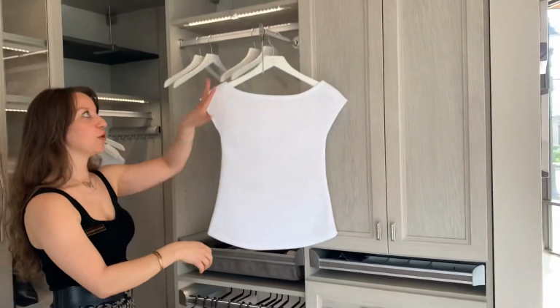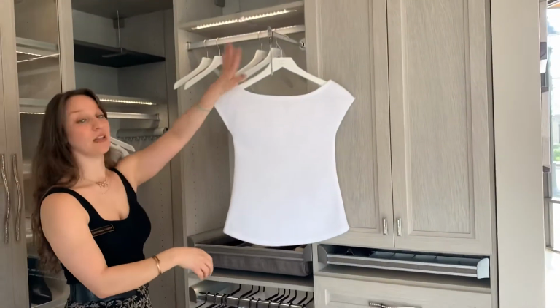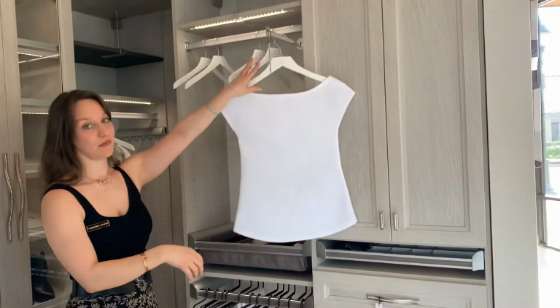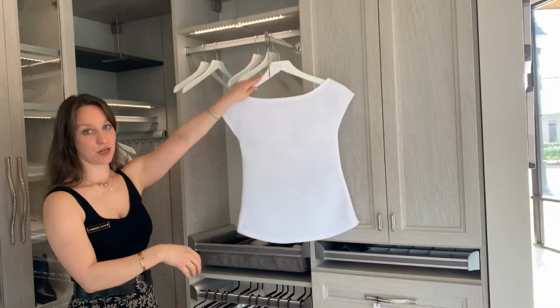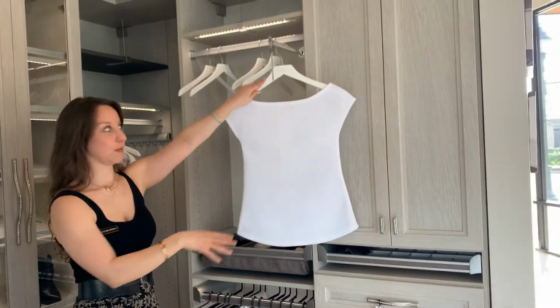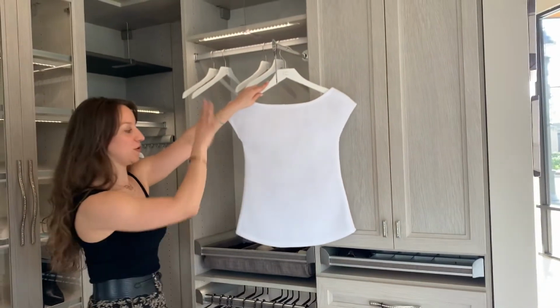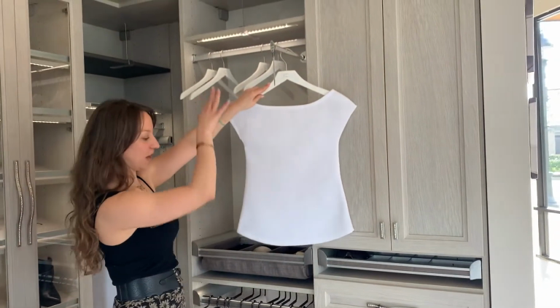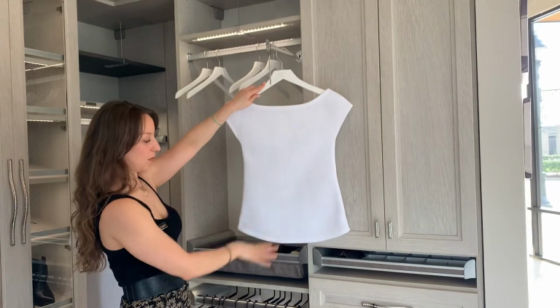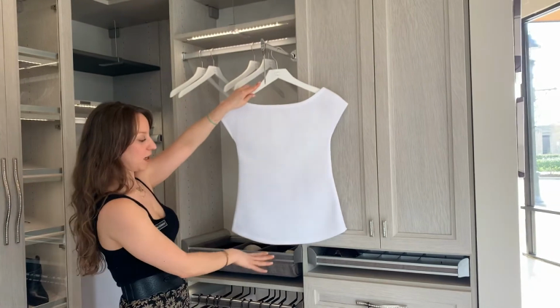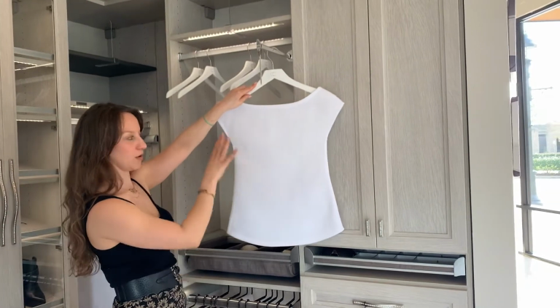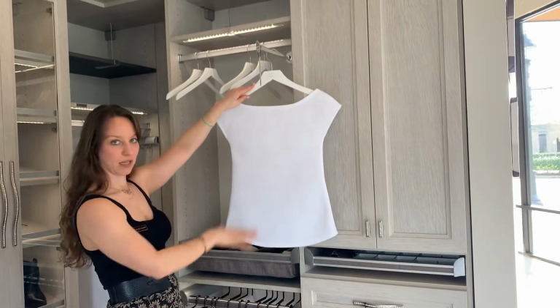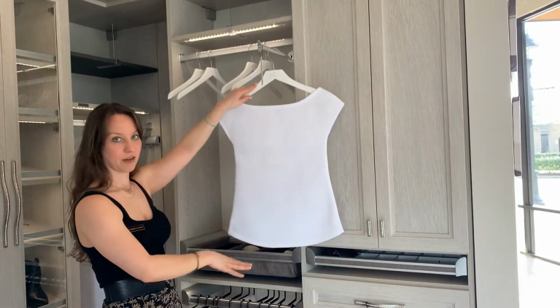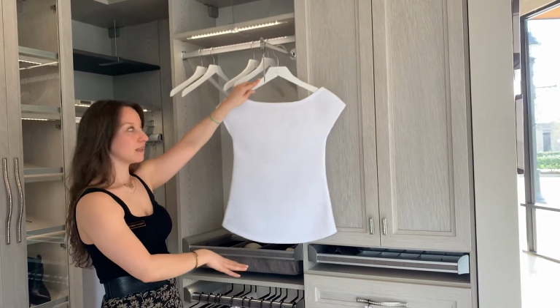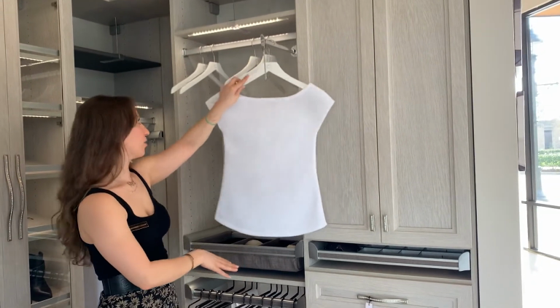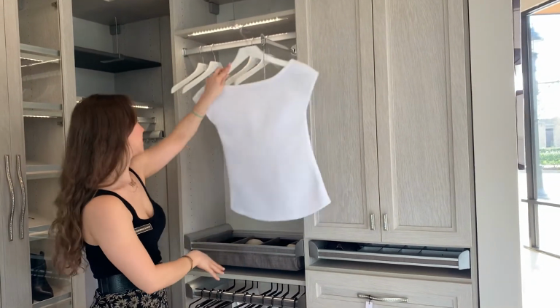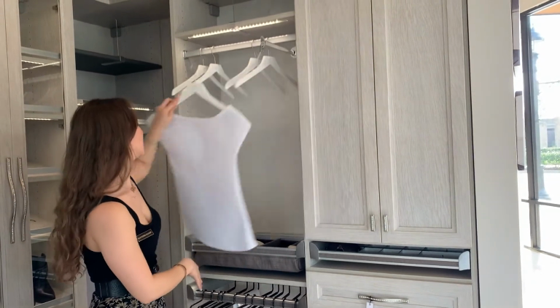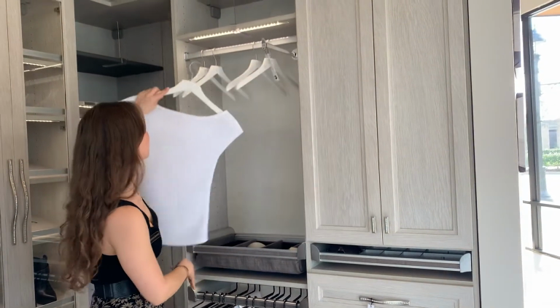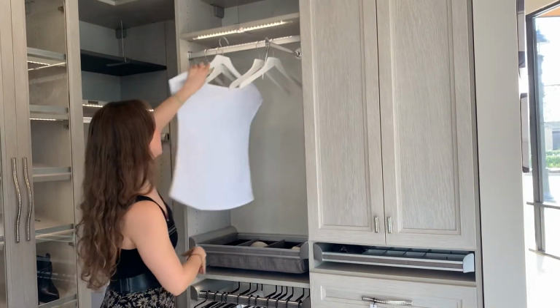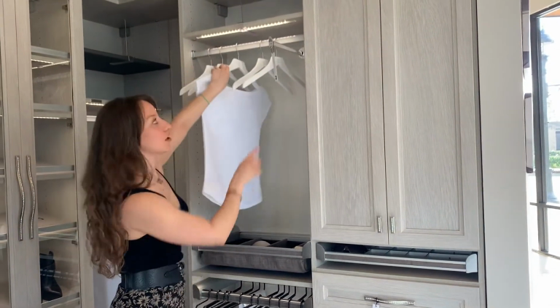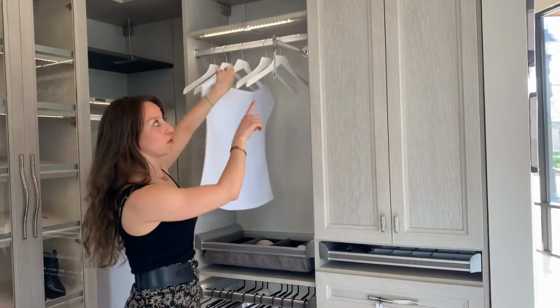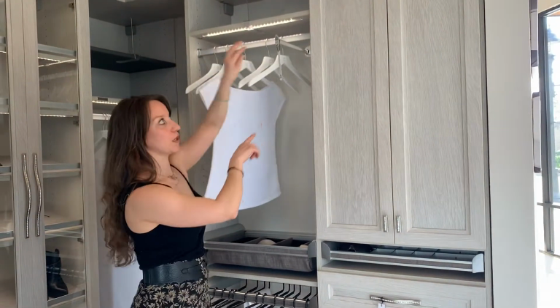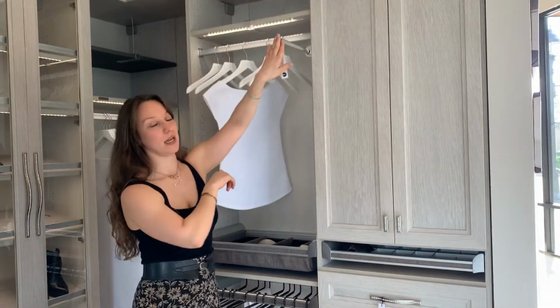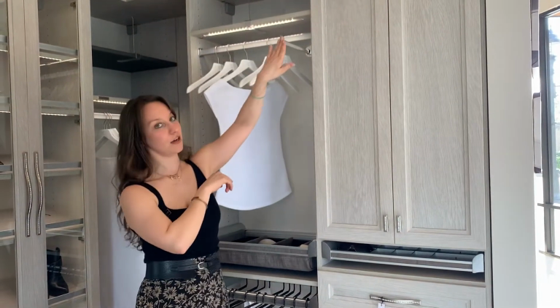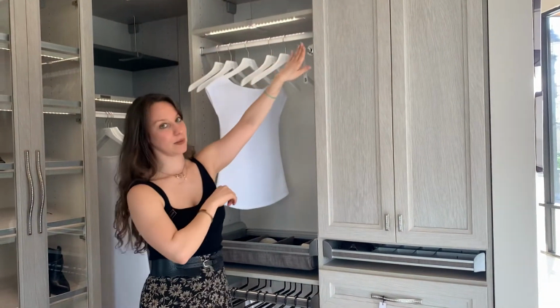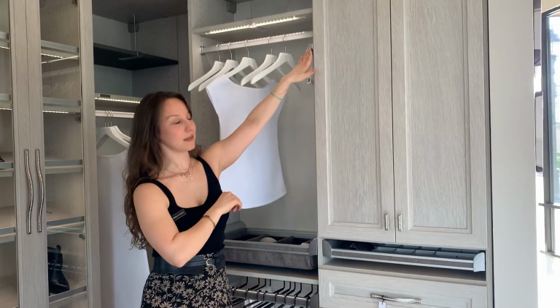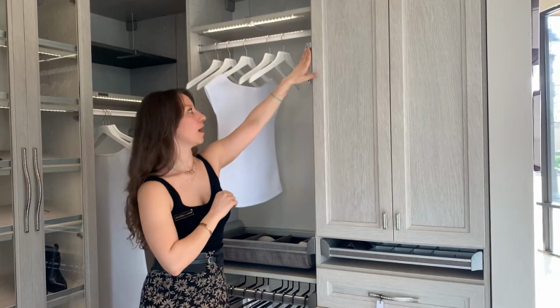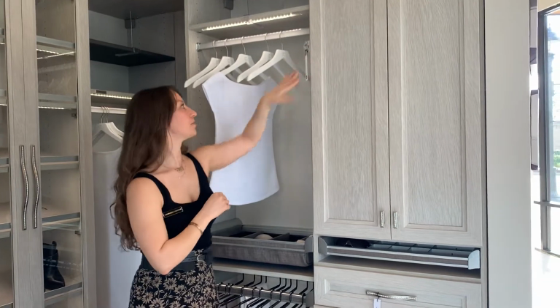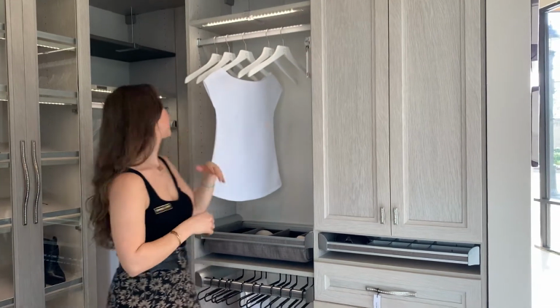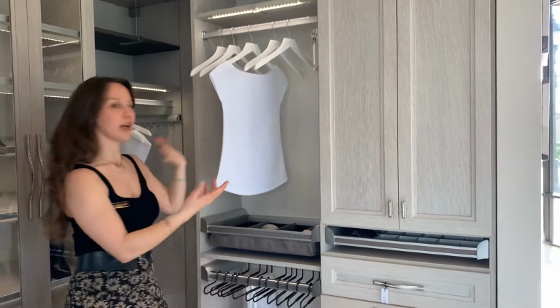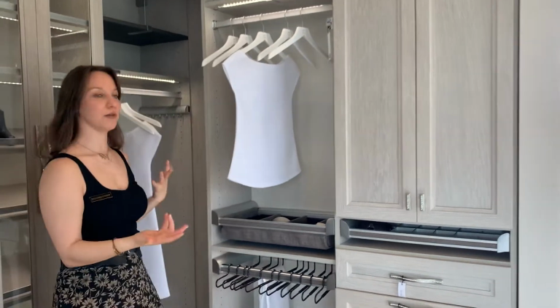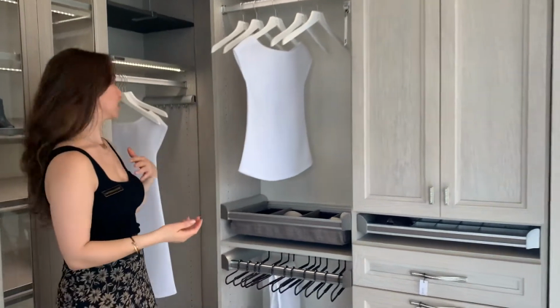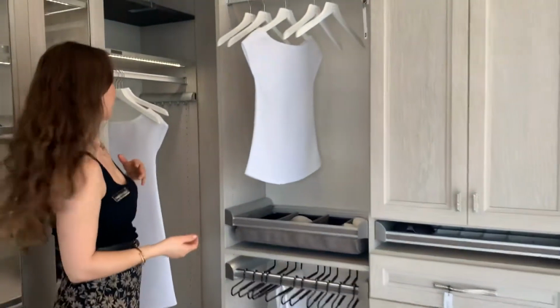You can put lots of these throughout your space. You can even have a top and bottom so you can really set all your pieces together. This also works really great in laundry spaces for drying clothes and things like that.